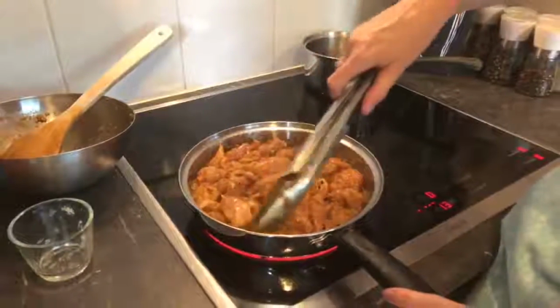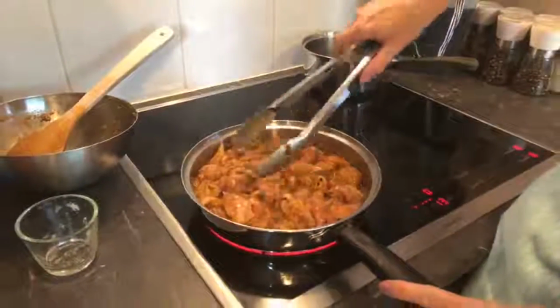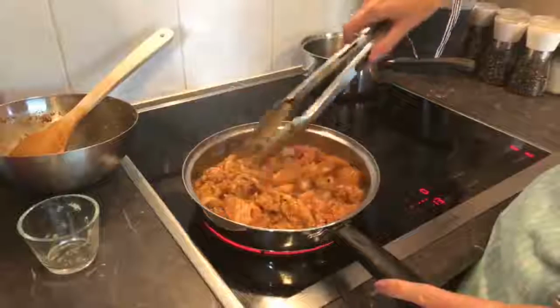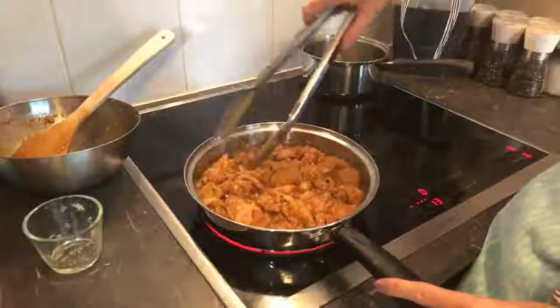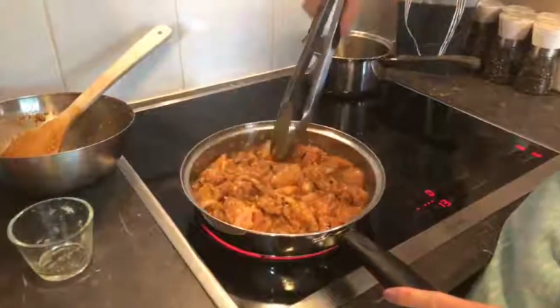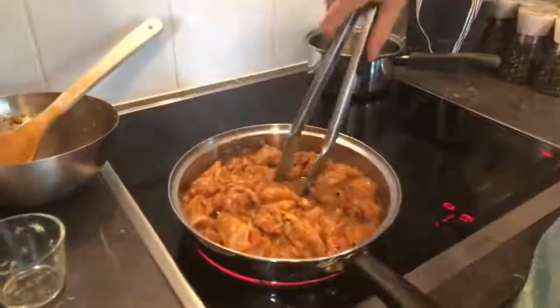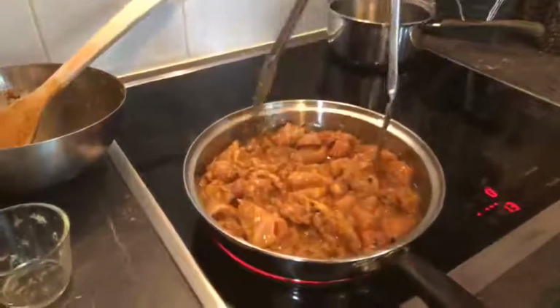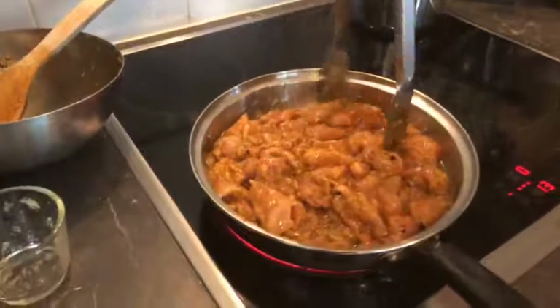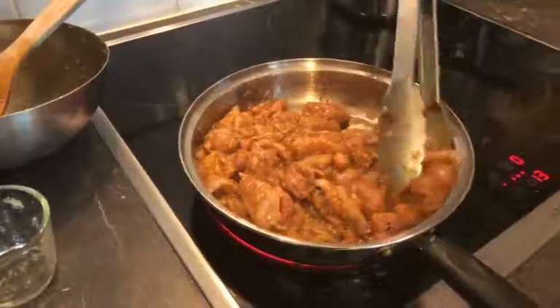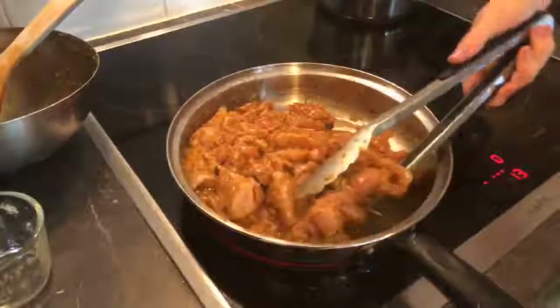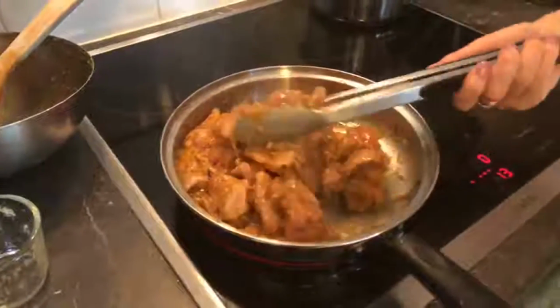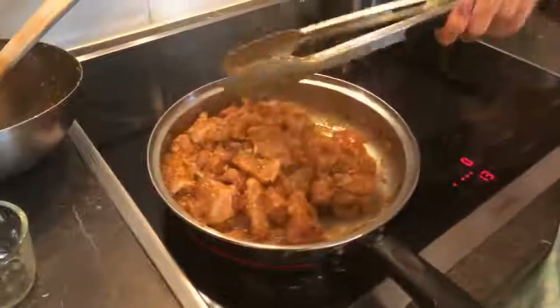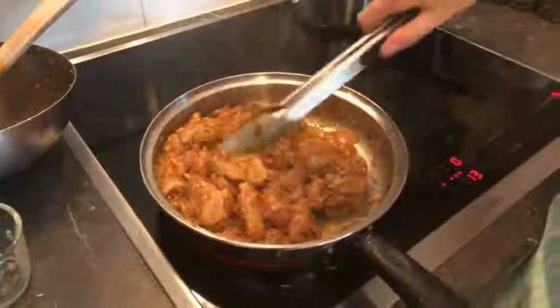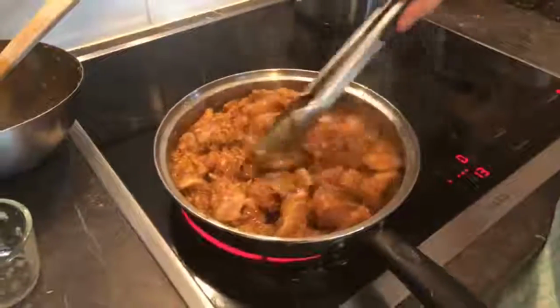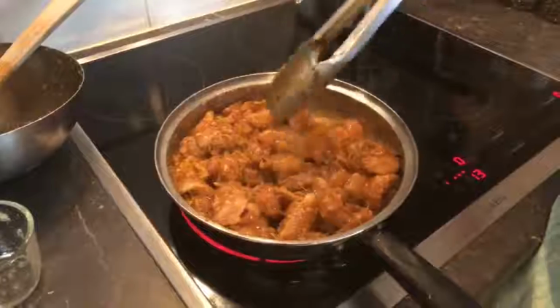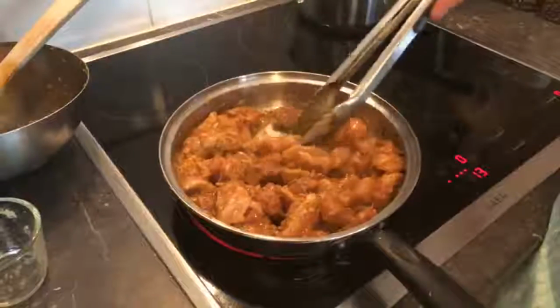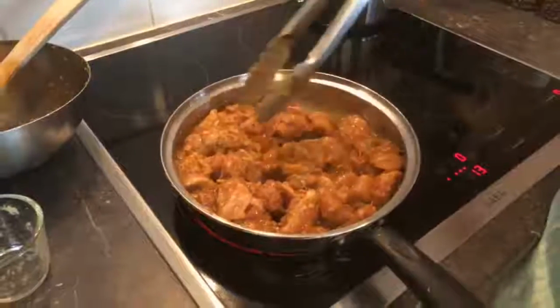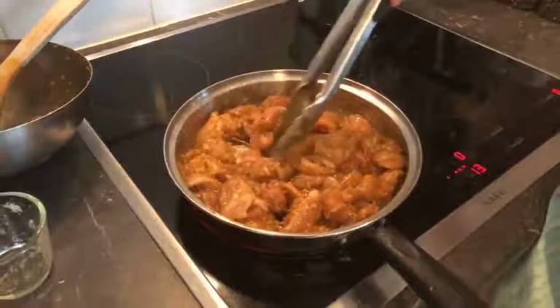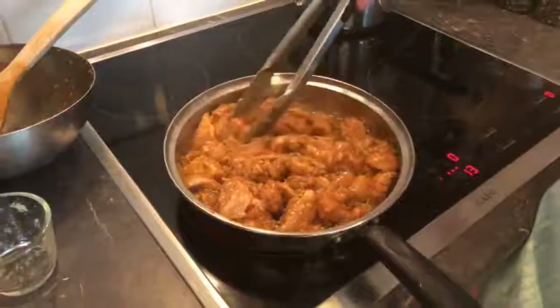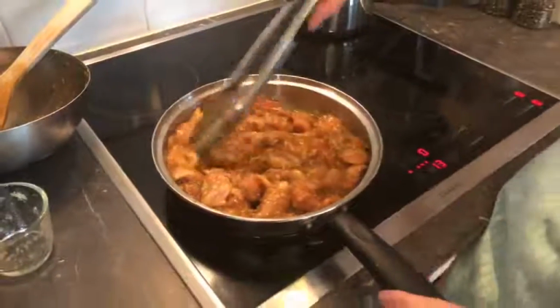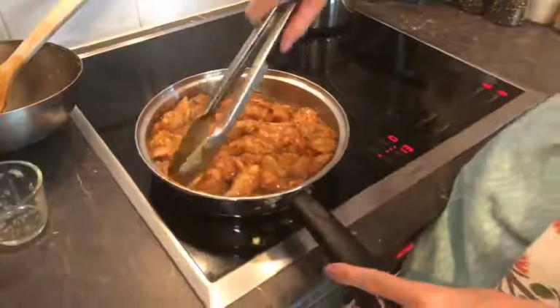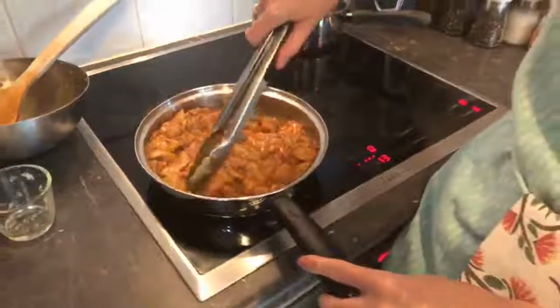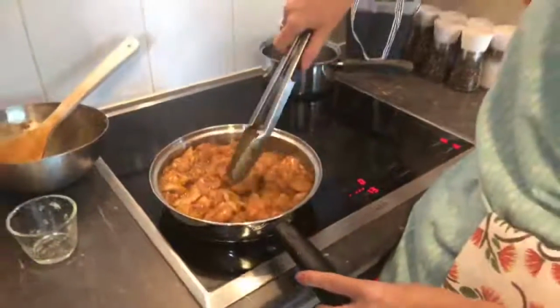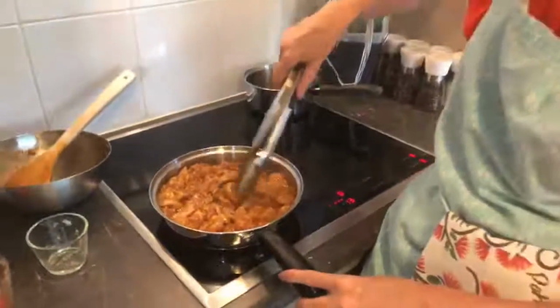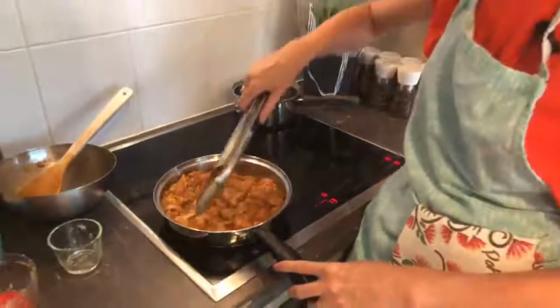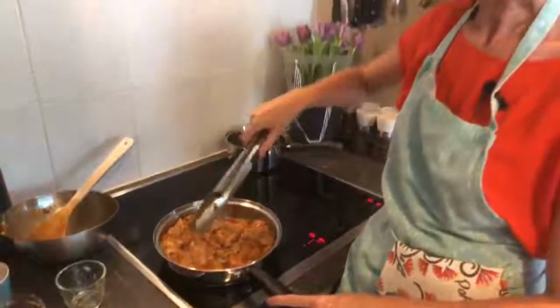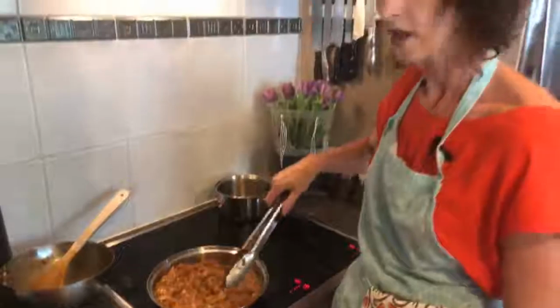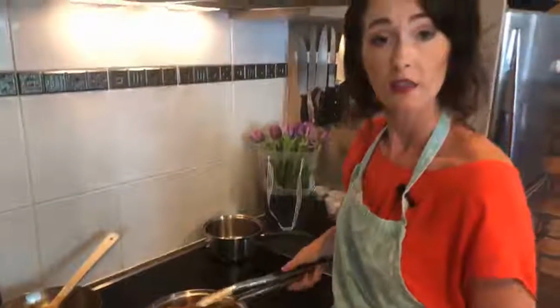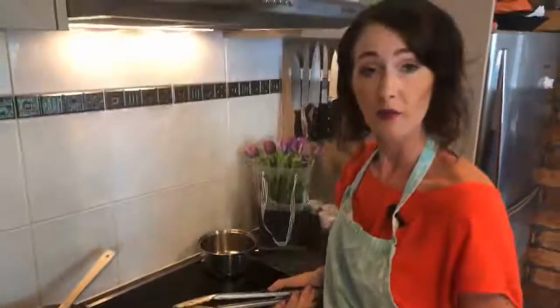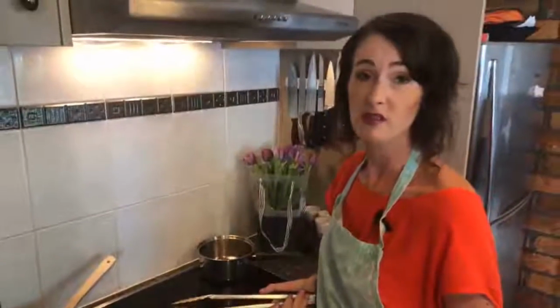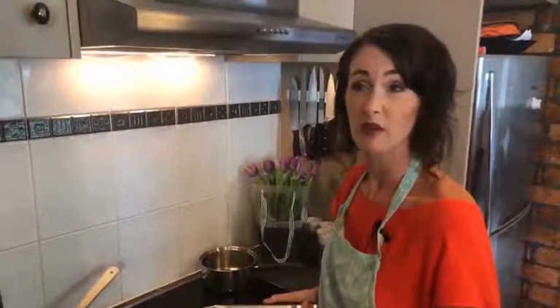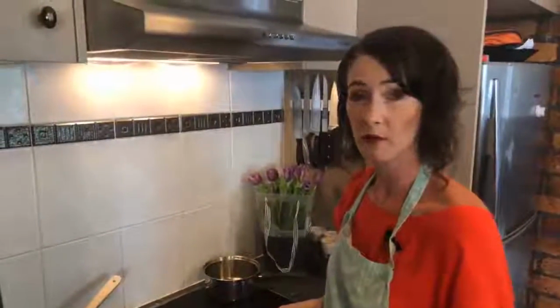This will take about 10 minutes to cook. We just want to keep it moving around as the chicken cooks. If anyone's got any questions, ask away!